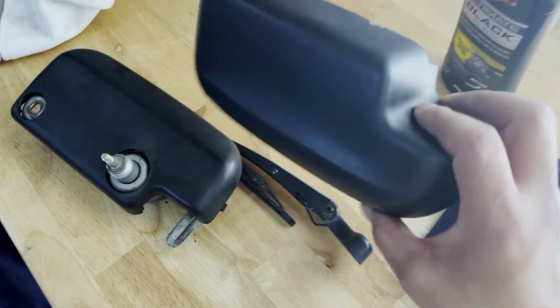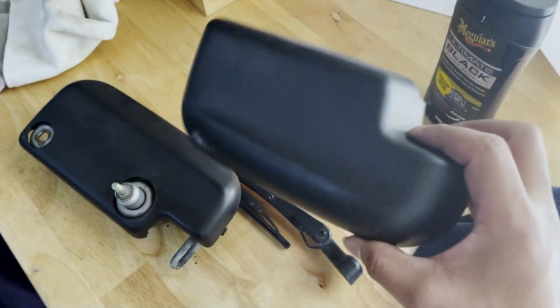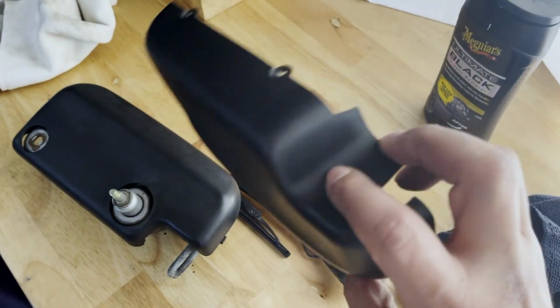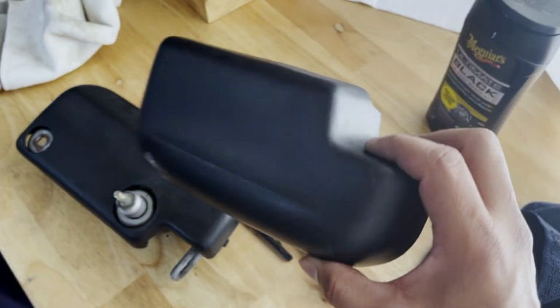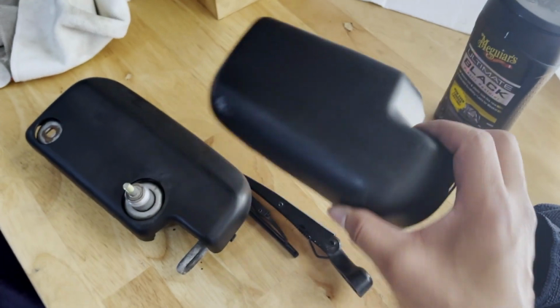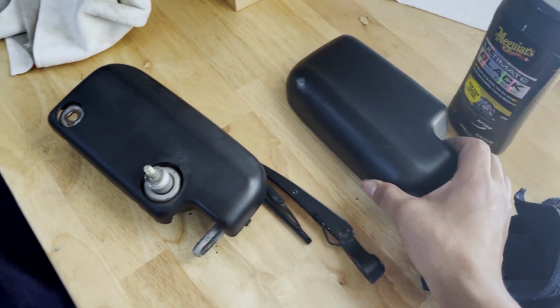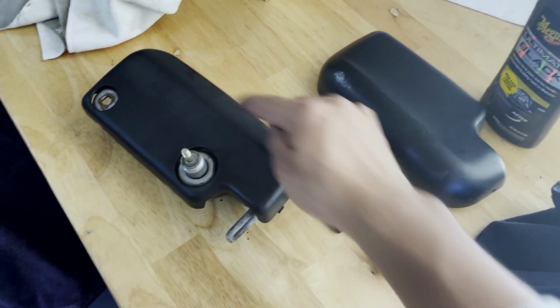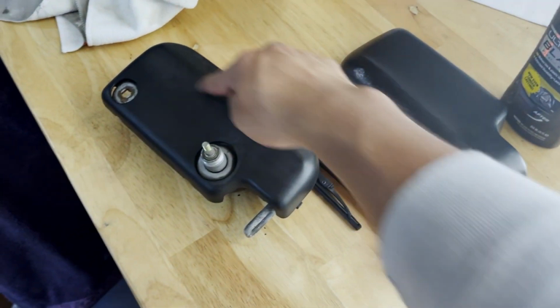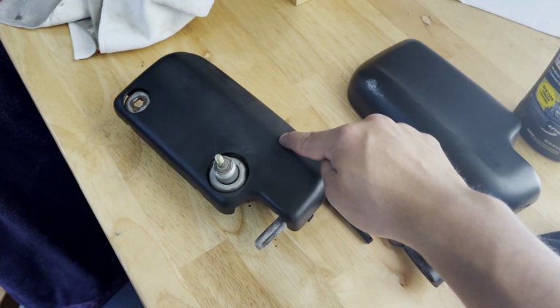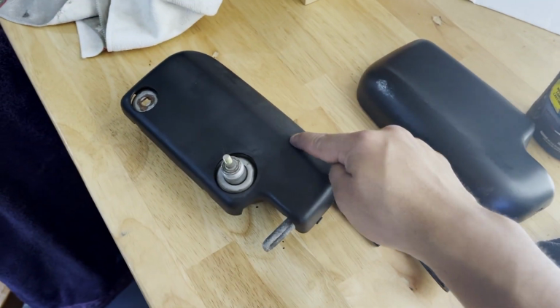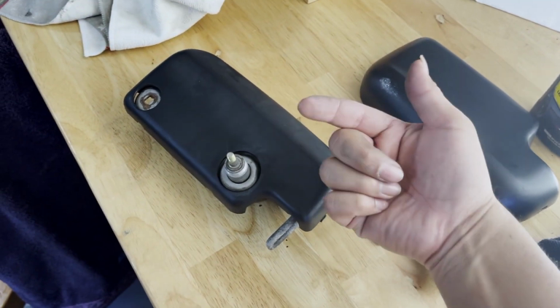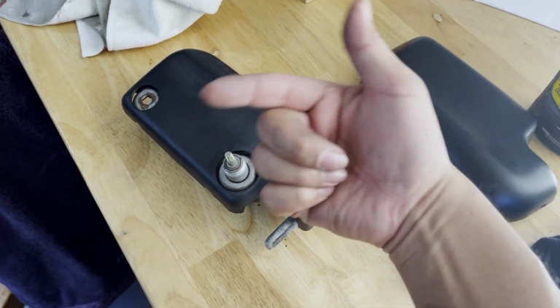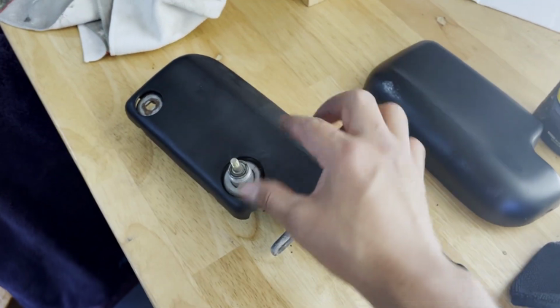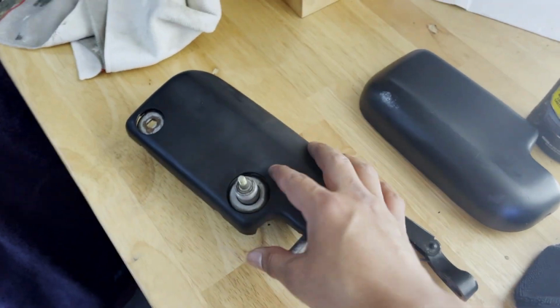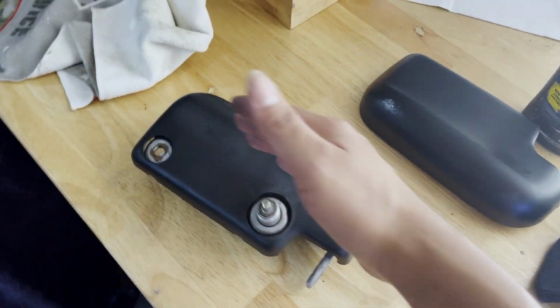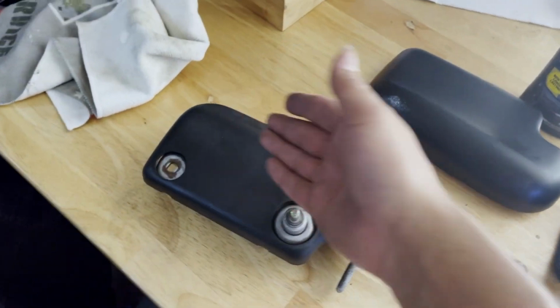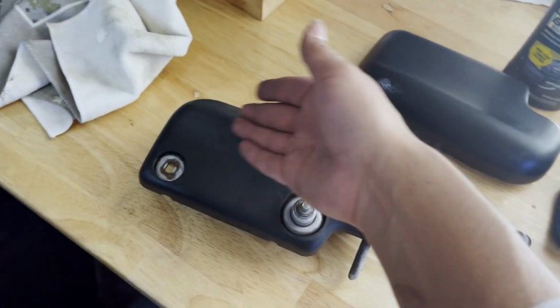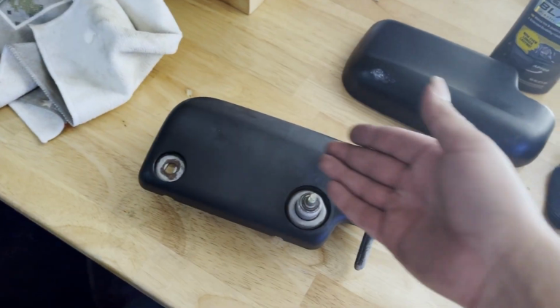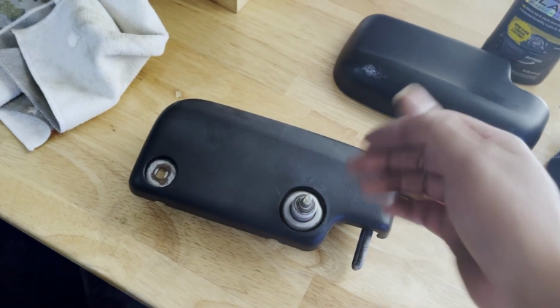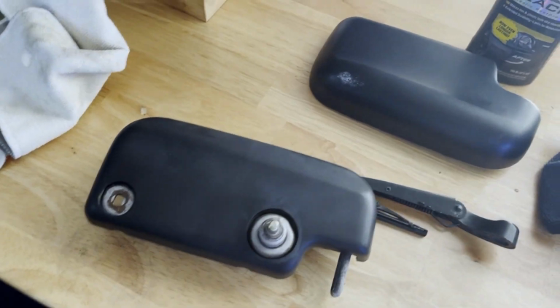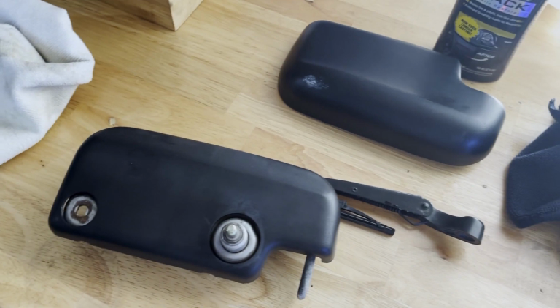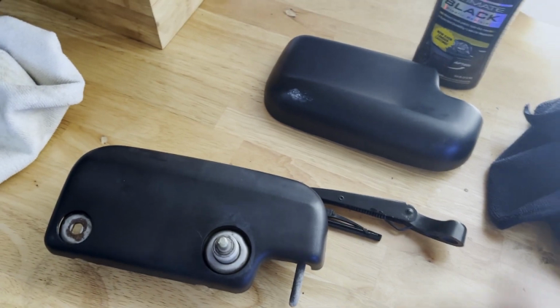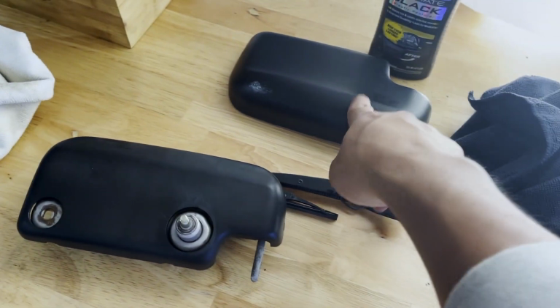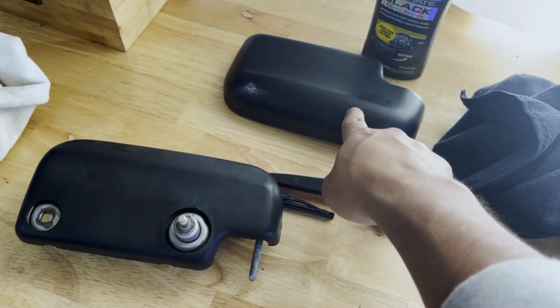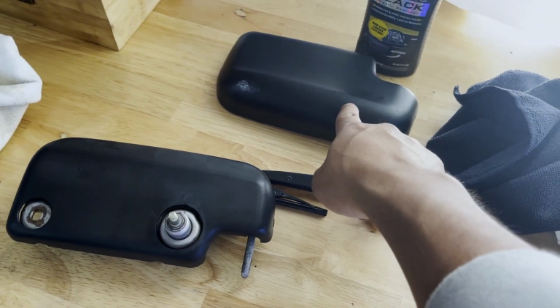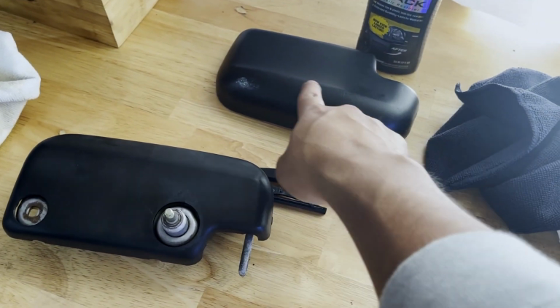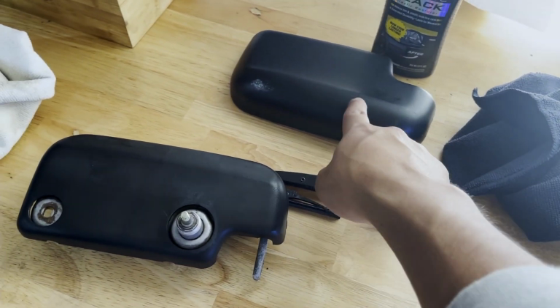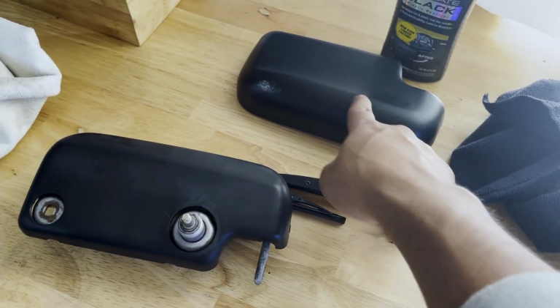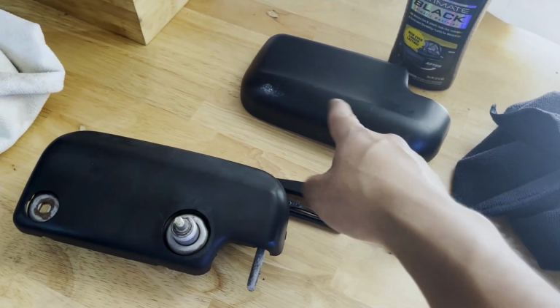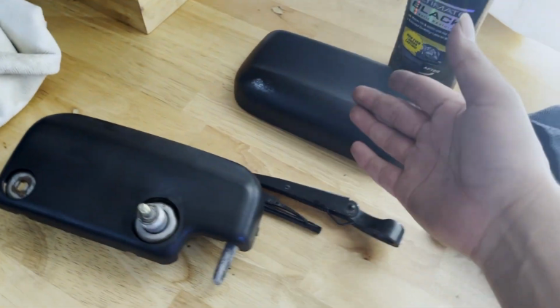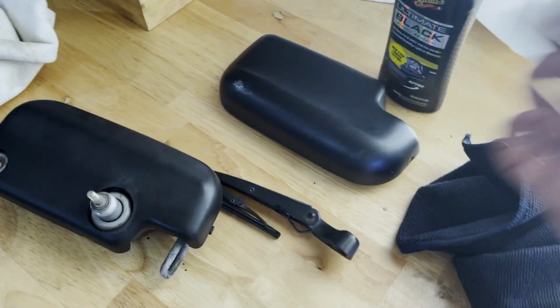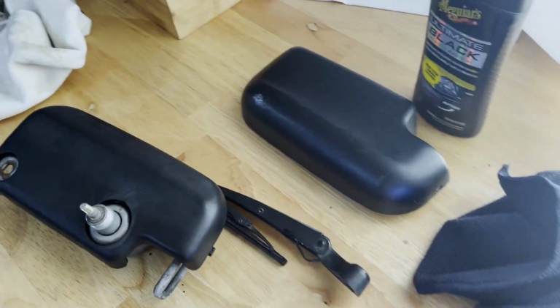It only needs to be applied to this bit because this one's actually going to be up against the window, so it's not really going to be visible. I should just be able to apply it to this and it should look nice.